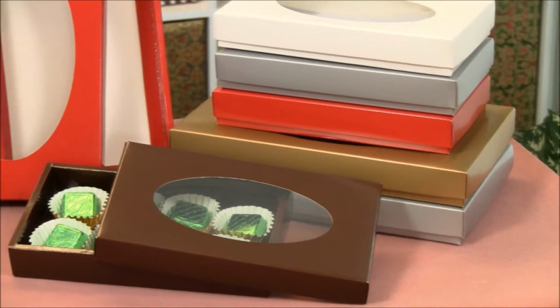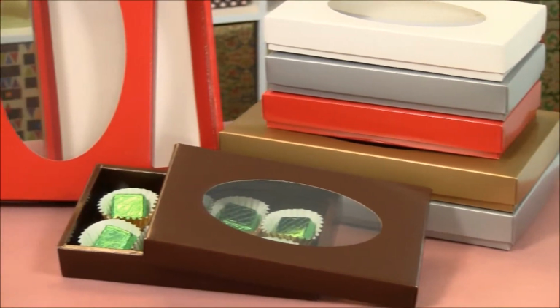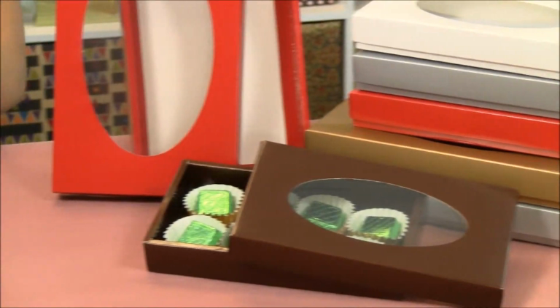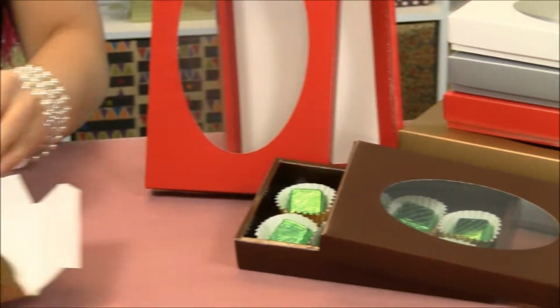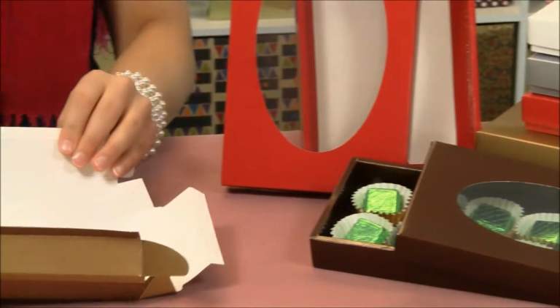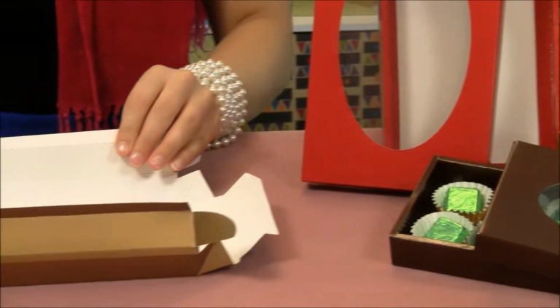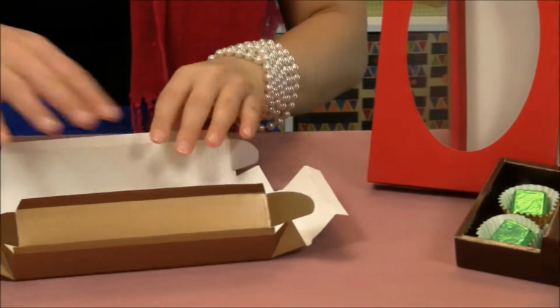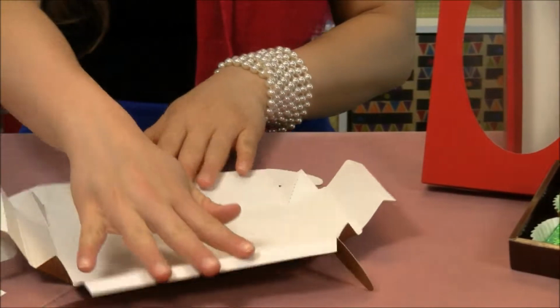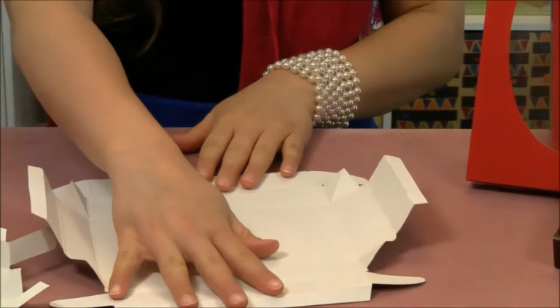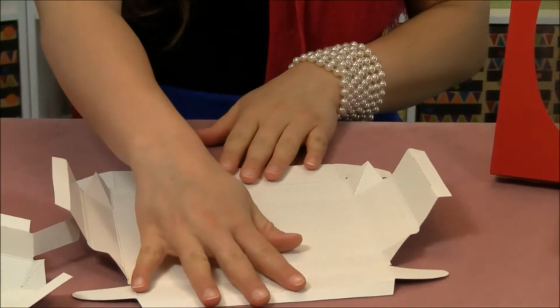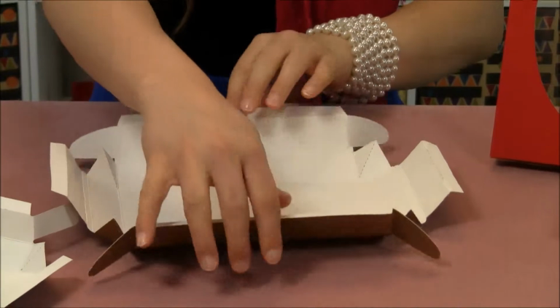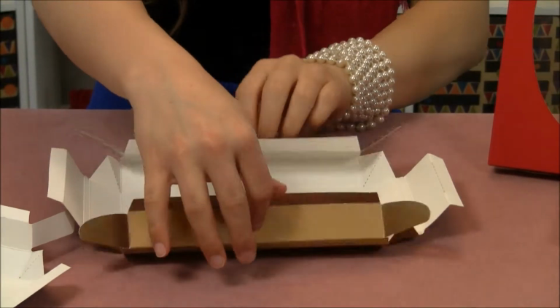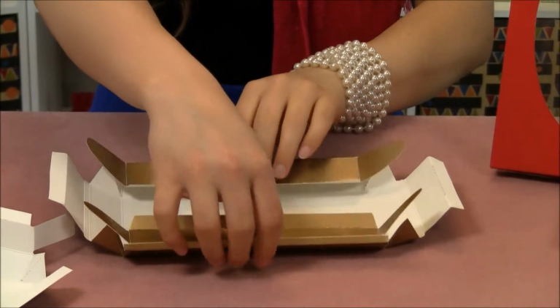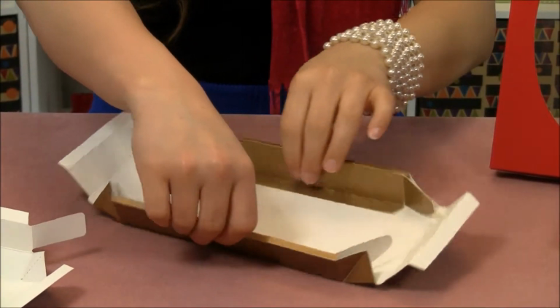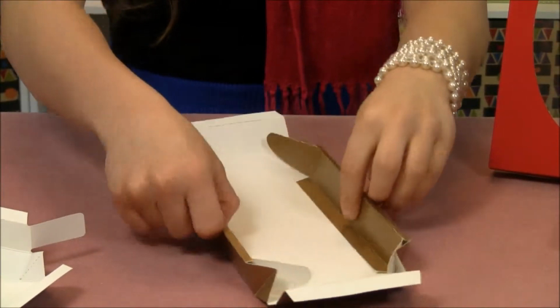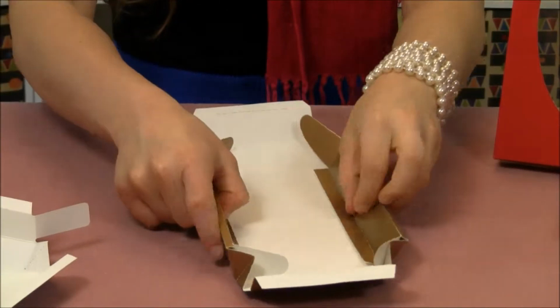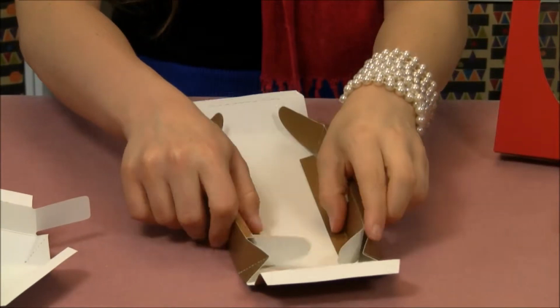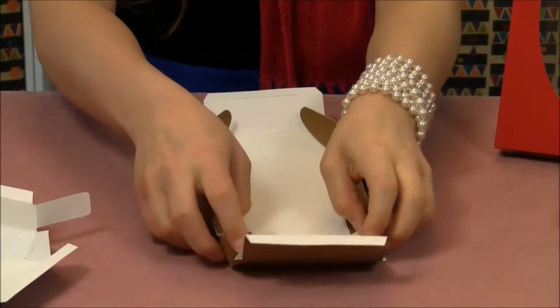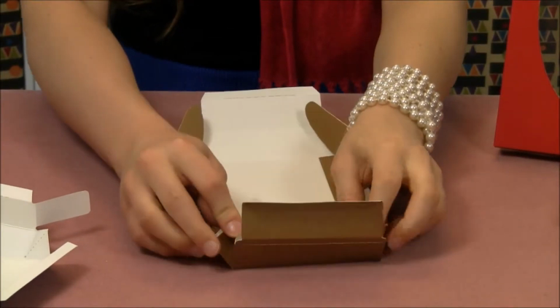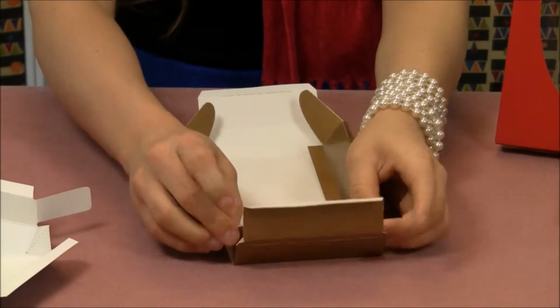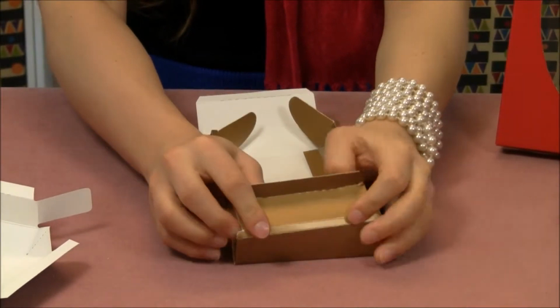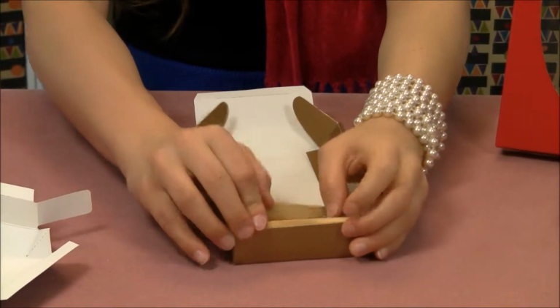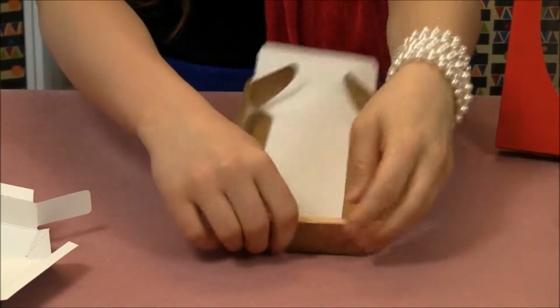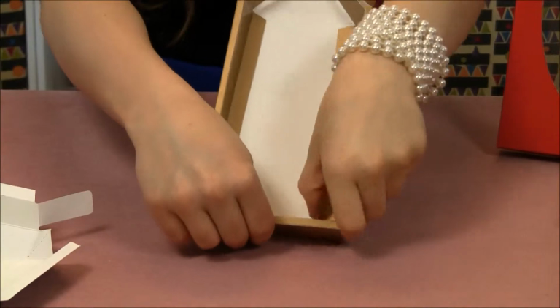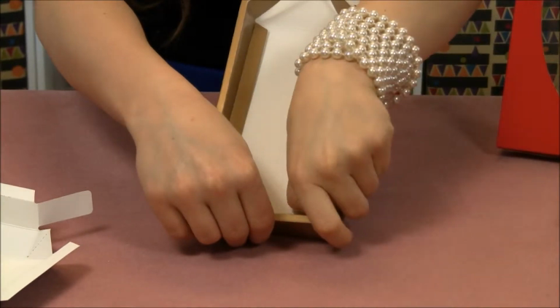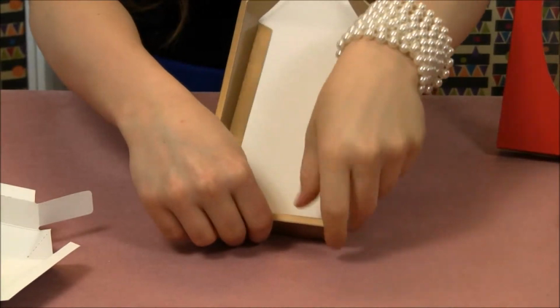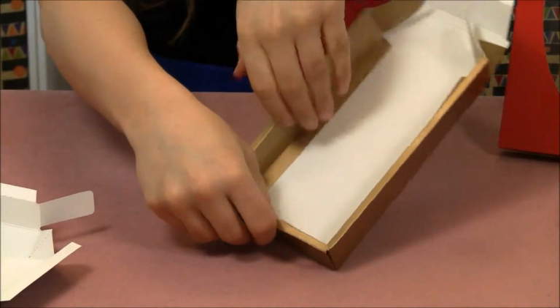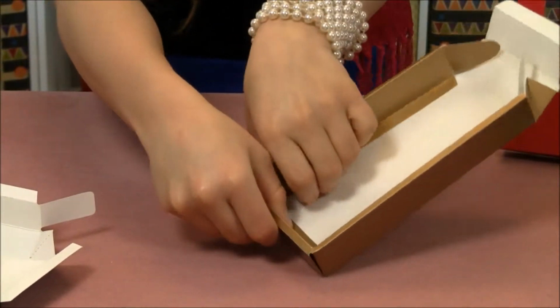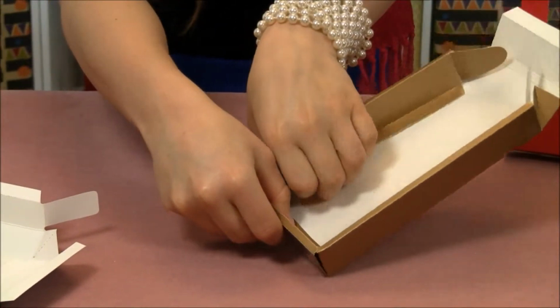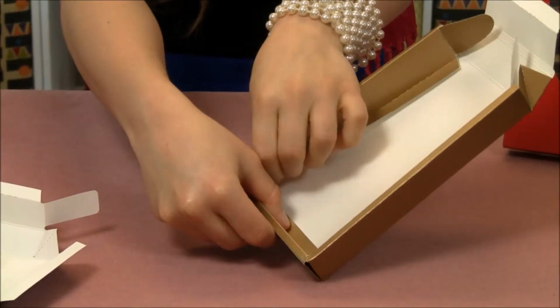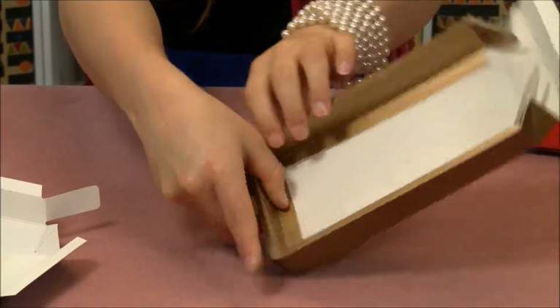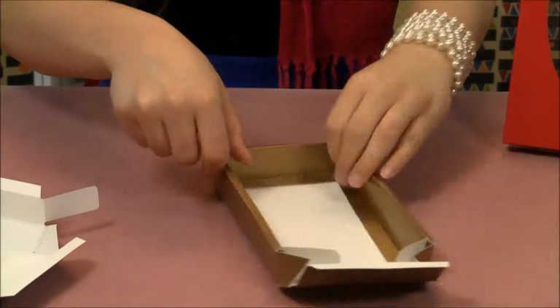These are shipped to you flat, but assembly is quite easy. Here on the bottom, you would simply fold in the two side pieces and tuck these two pieces right into place so your box stays.